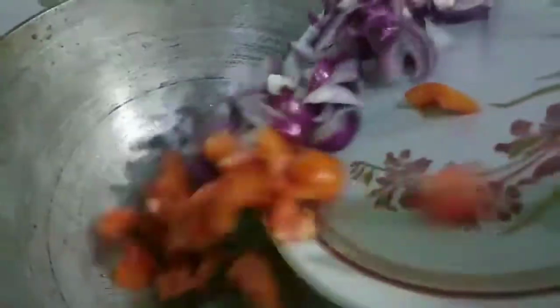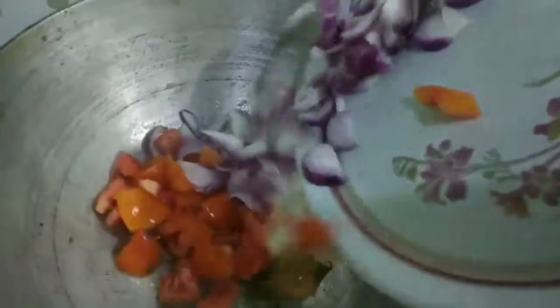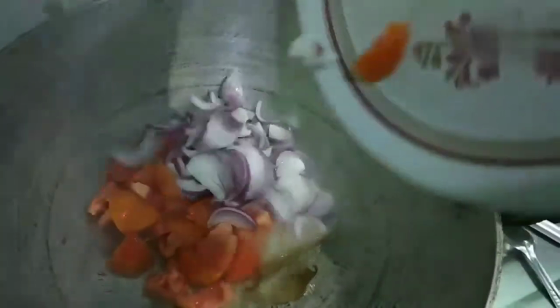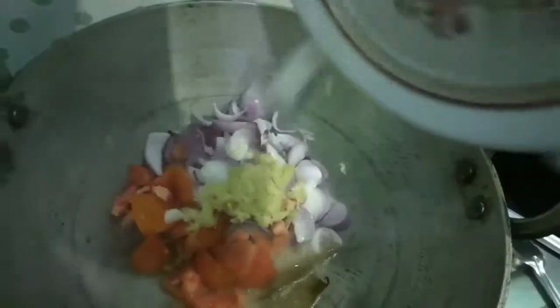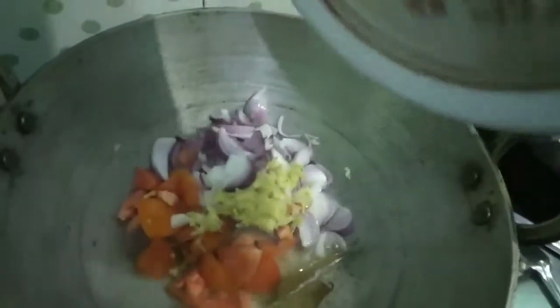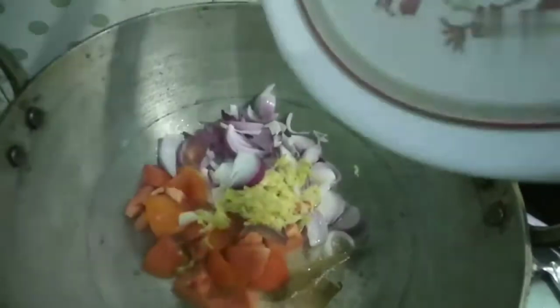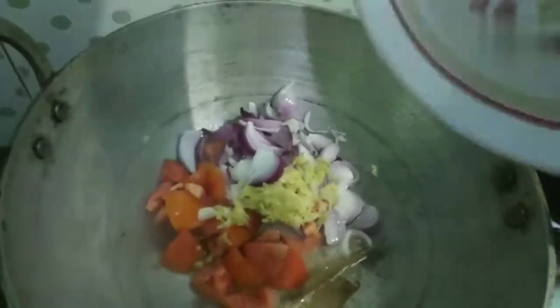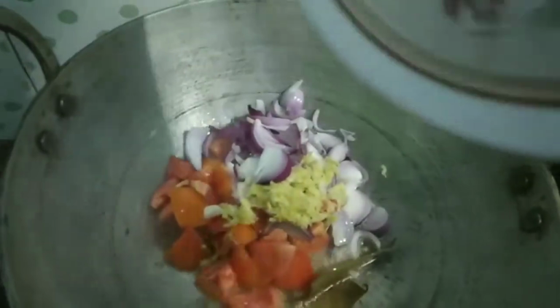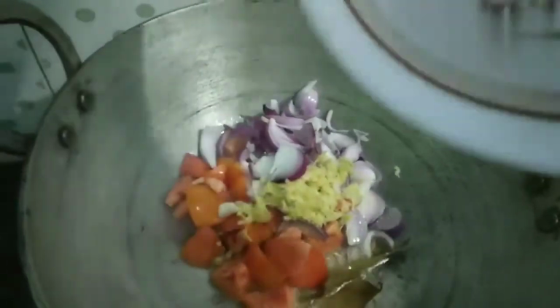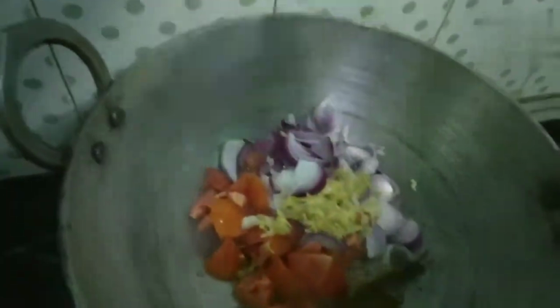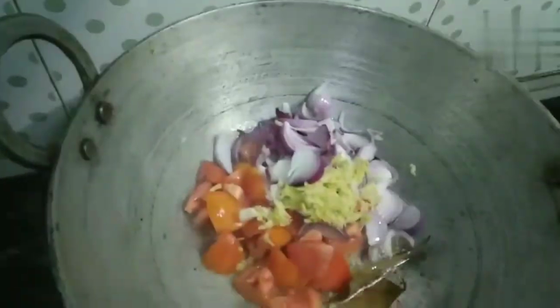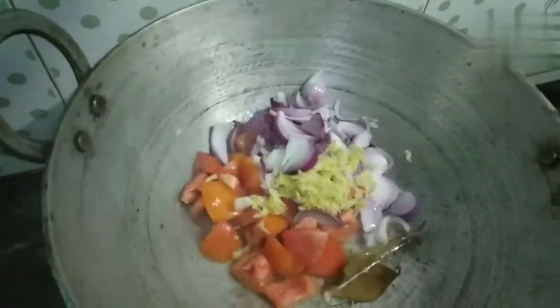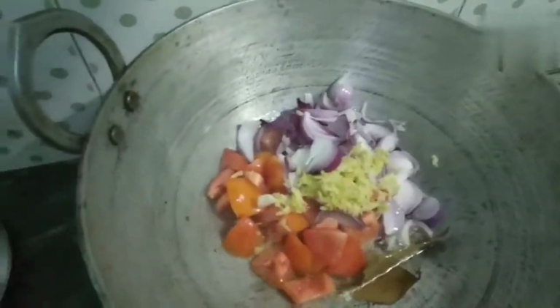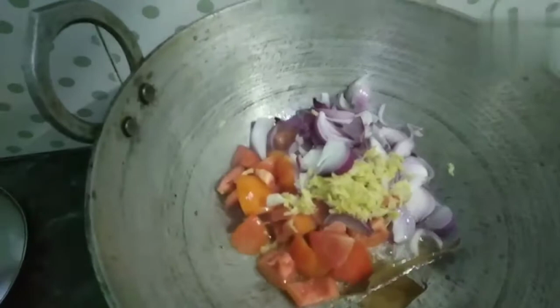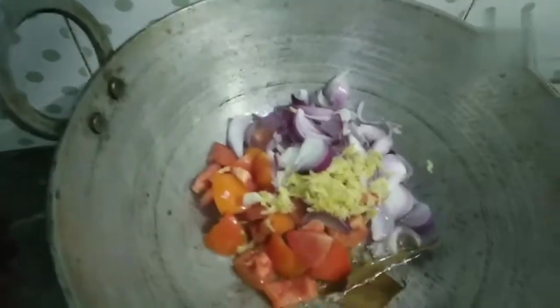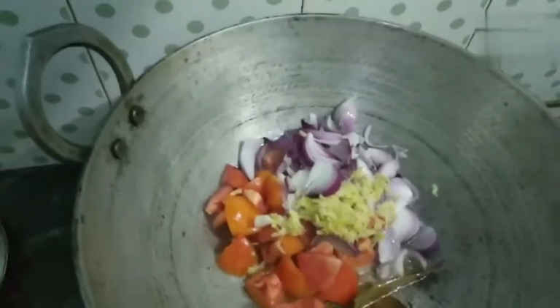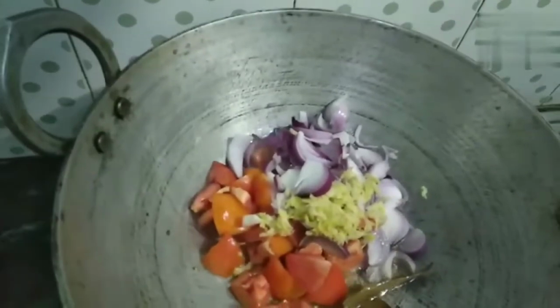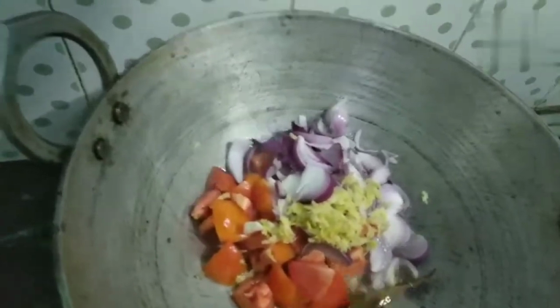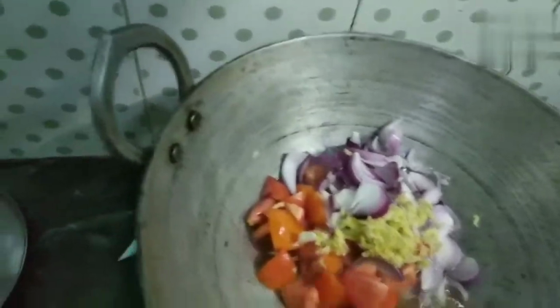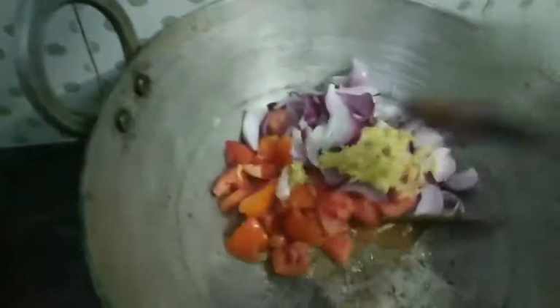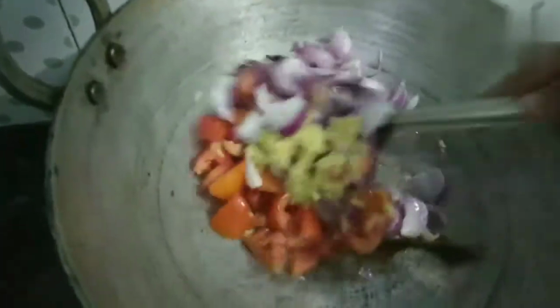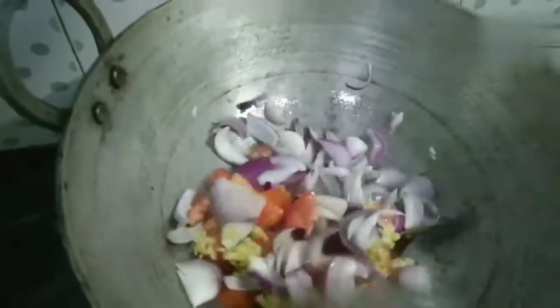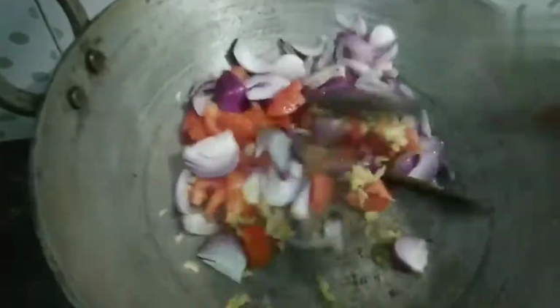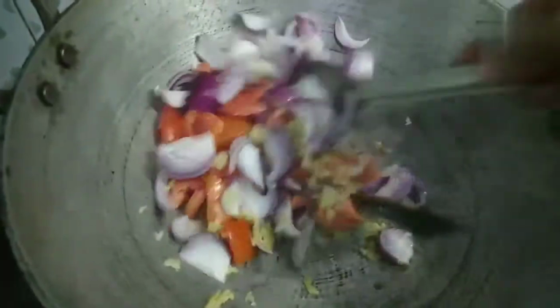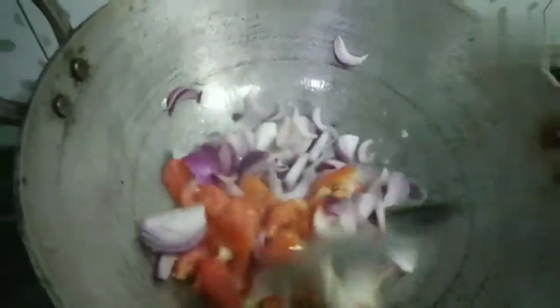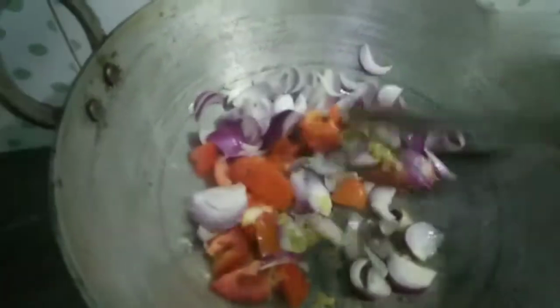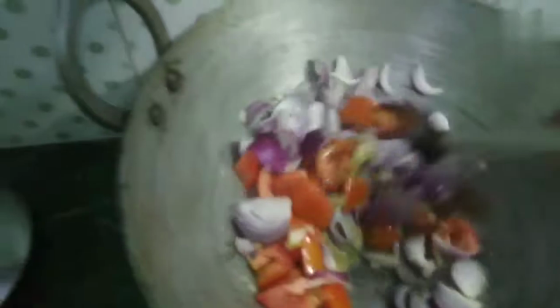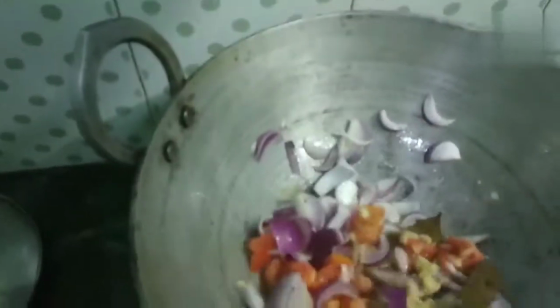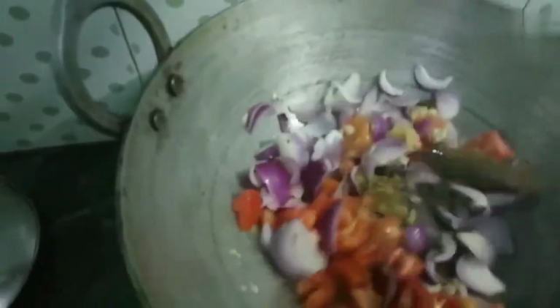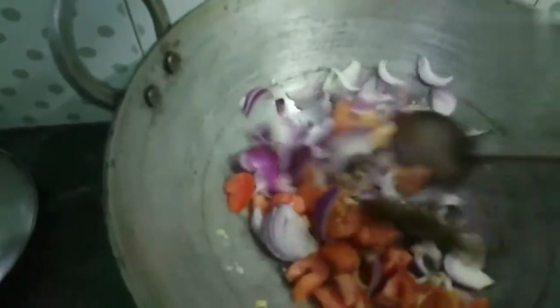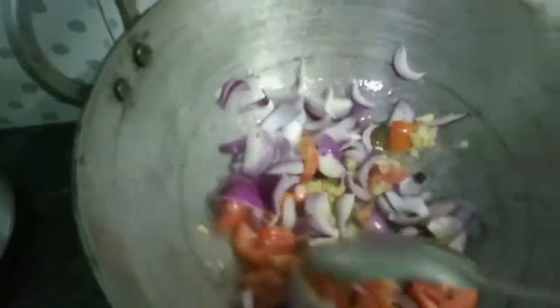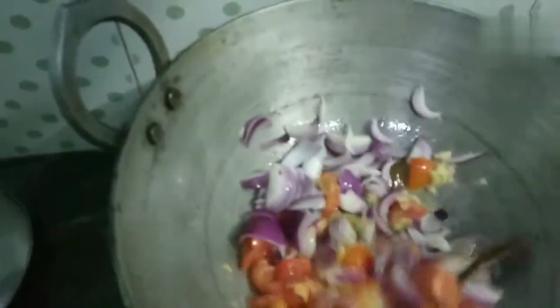it will need a little bit of salt. Let's mix it like this.